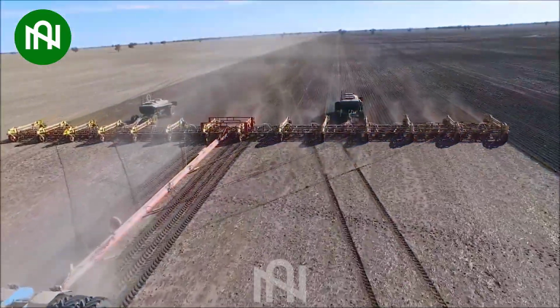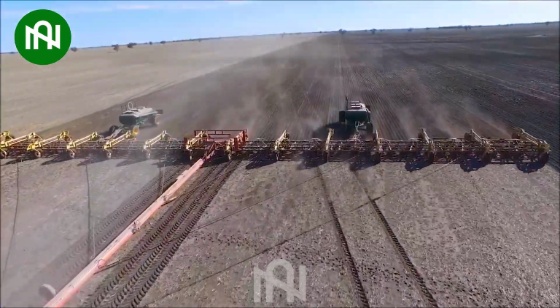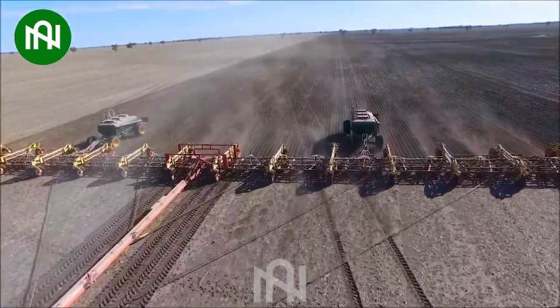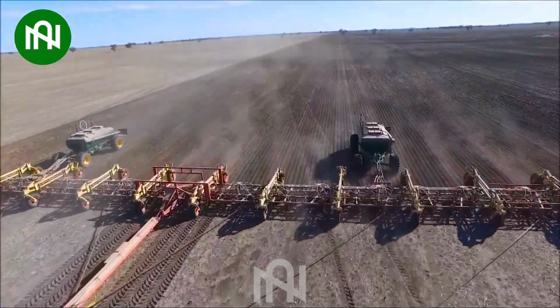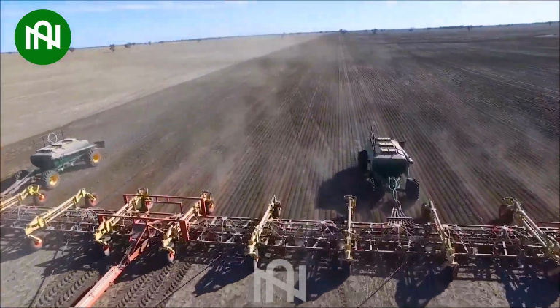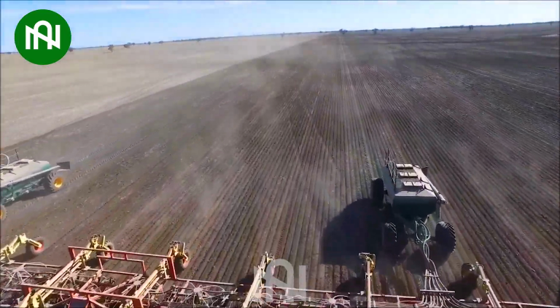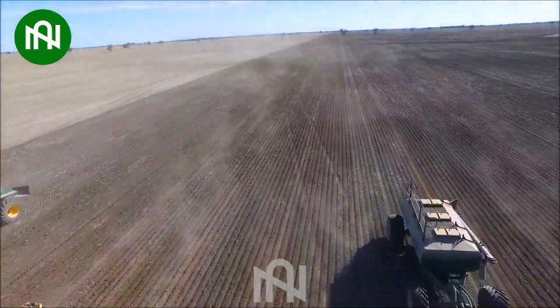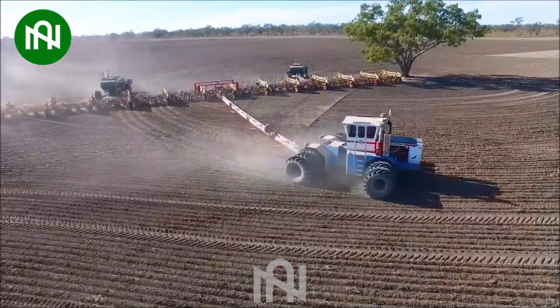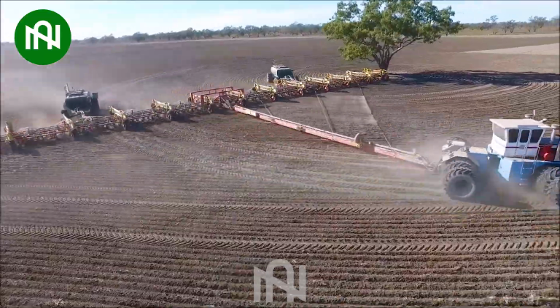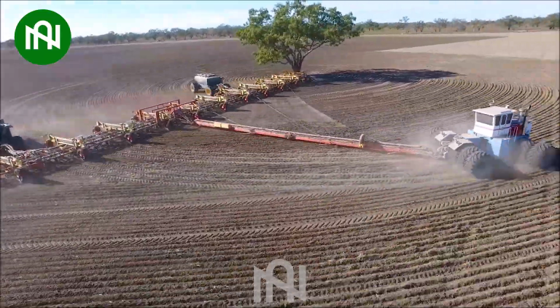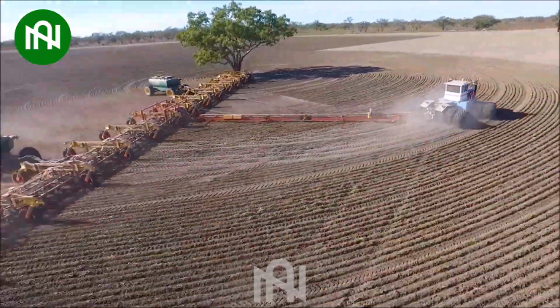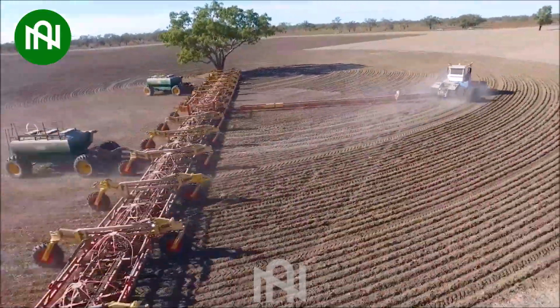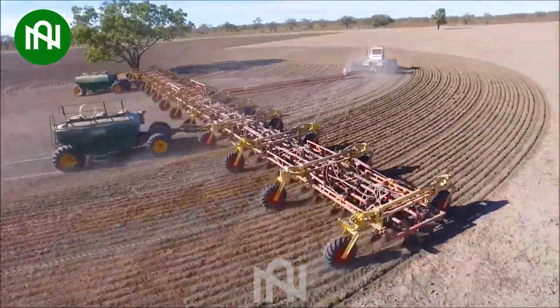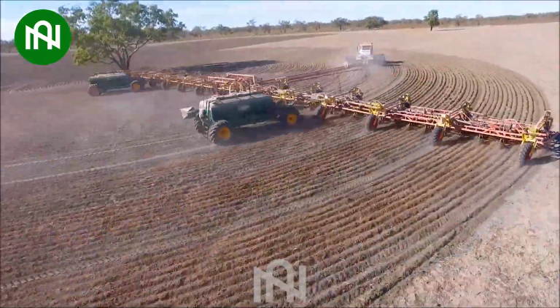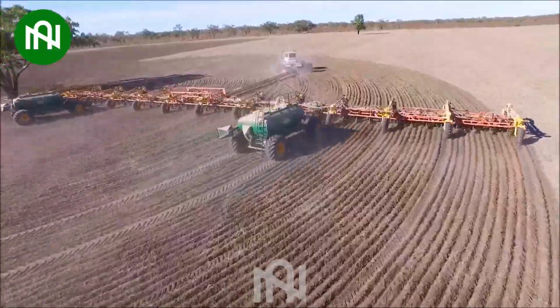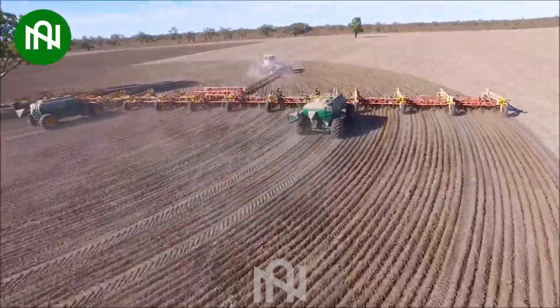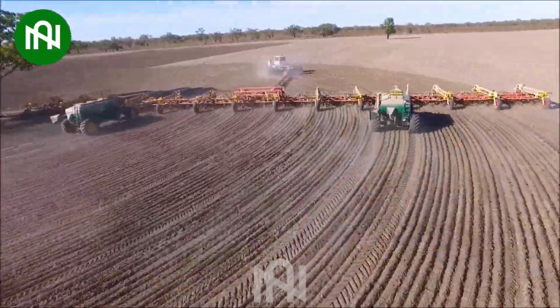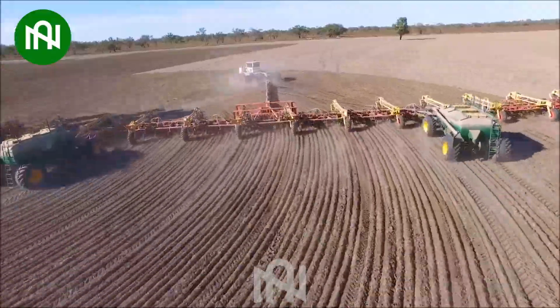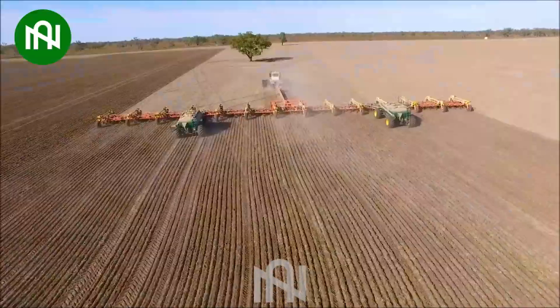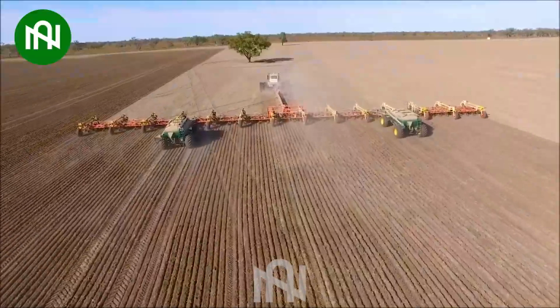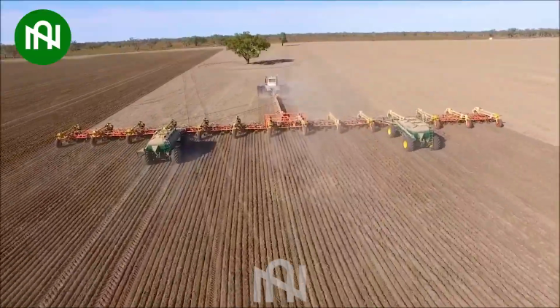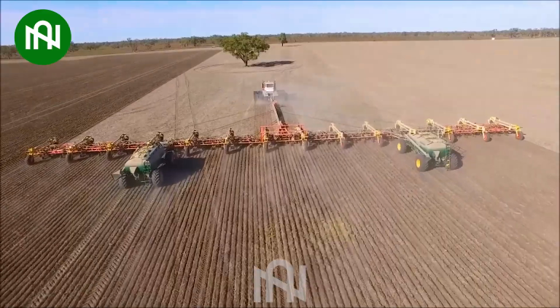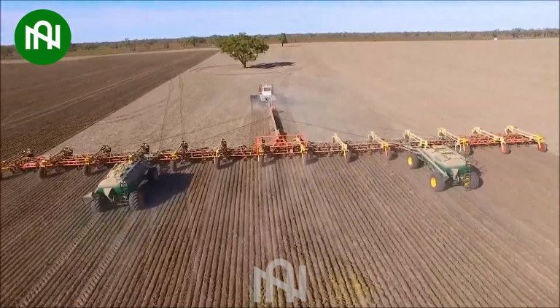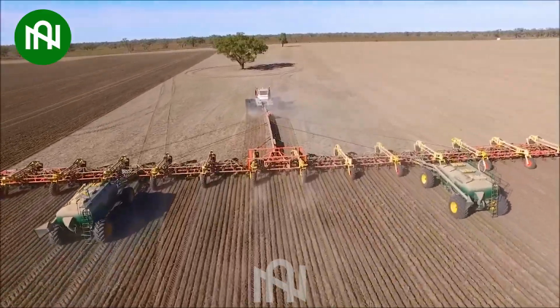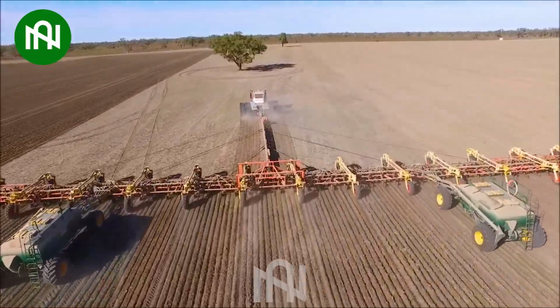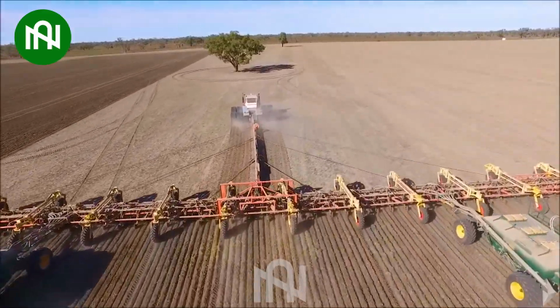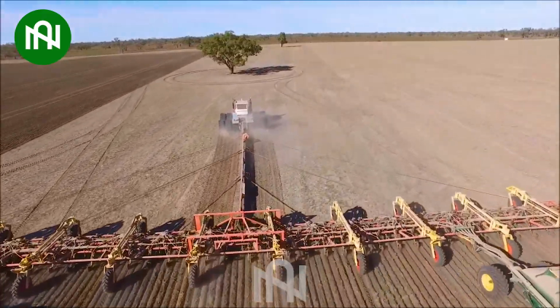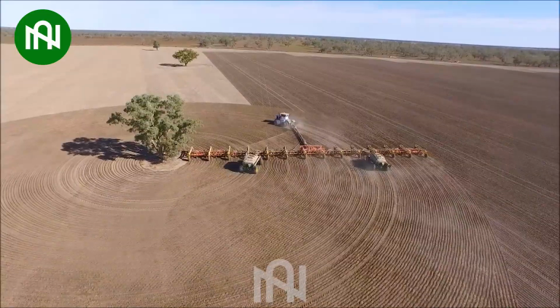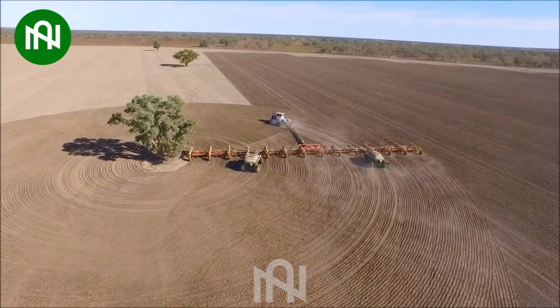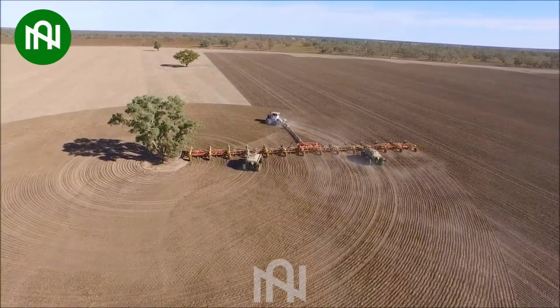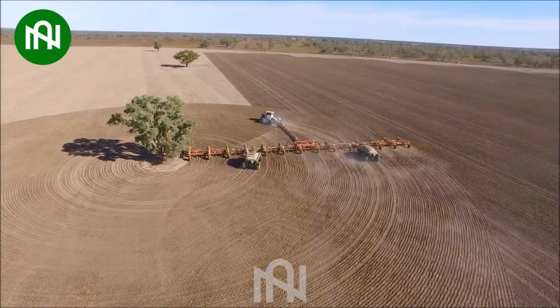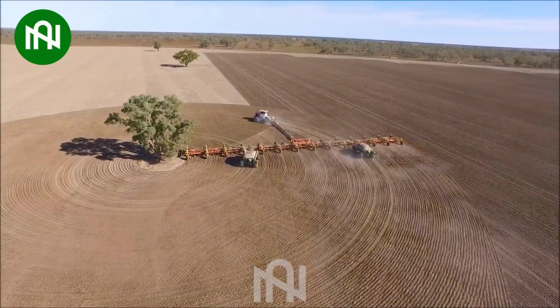The seed planting machine — a pinnacle of efficiency and an icon of advanced agricultural technology, with astonishing speed that surpasses traditional manual transmission systems.